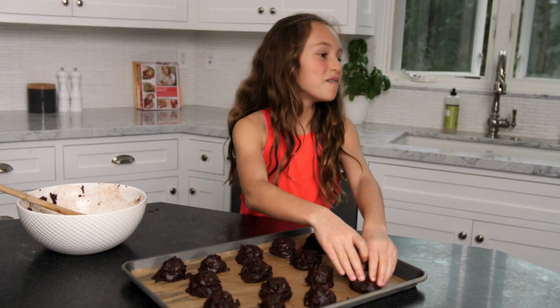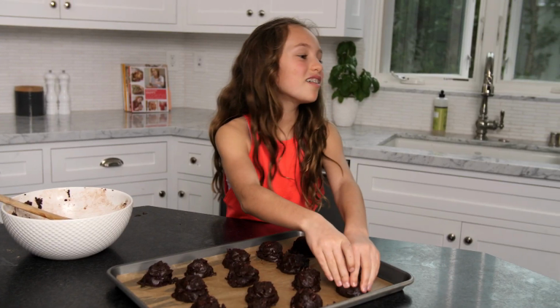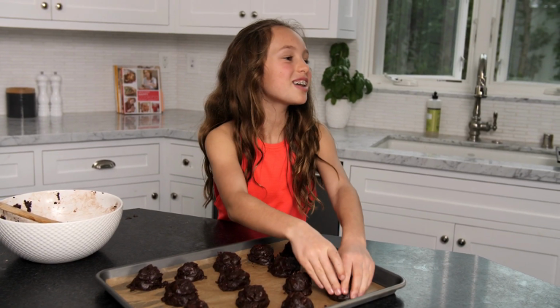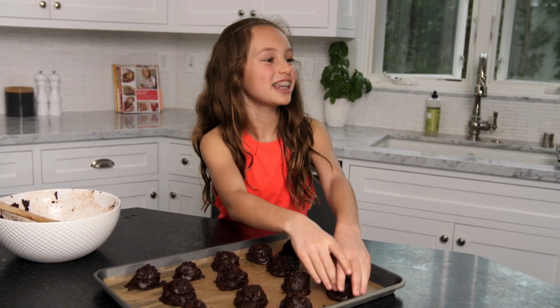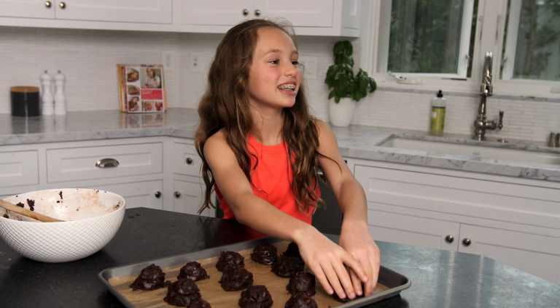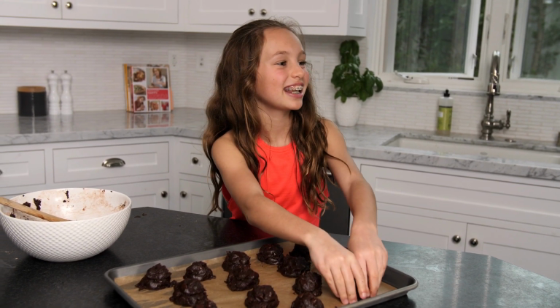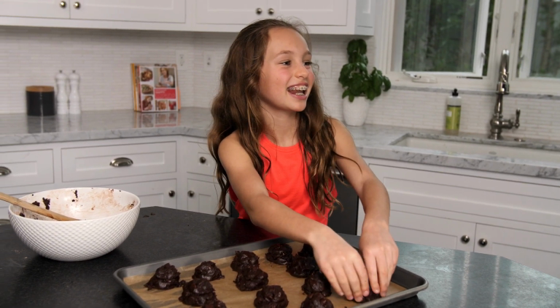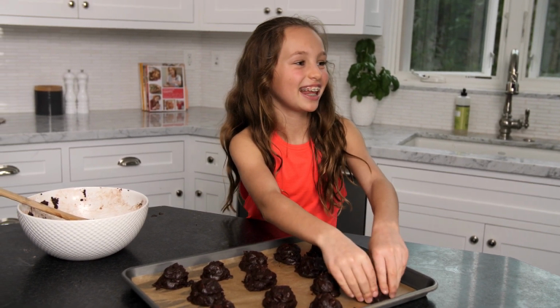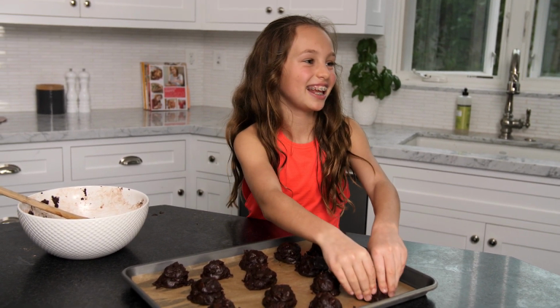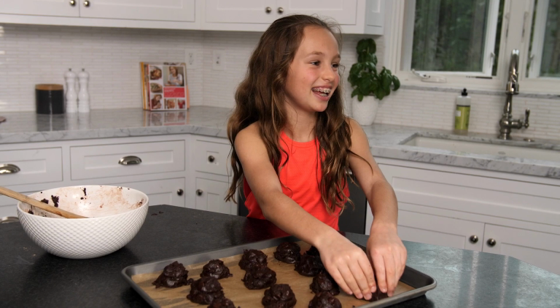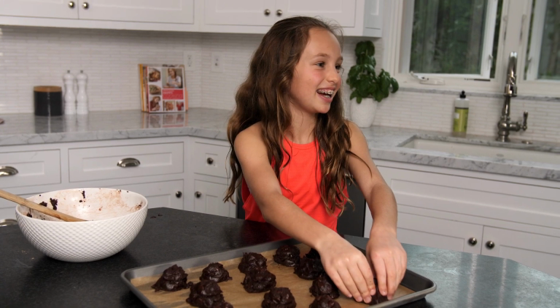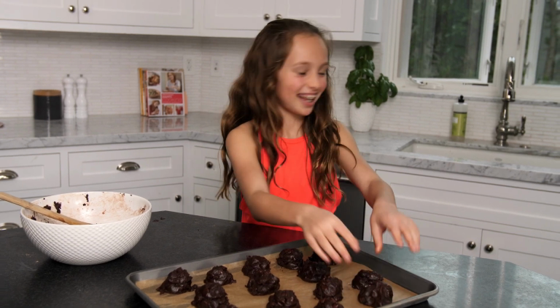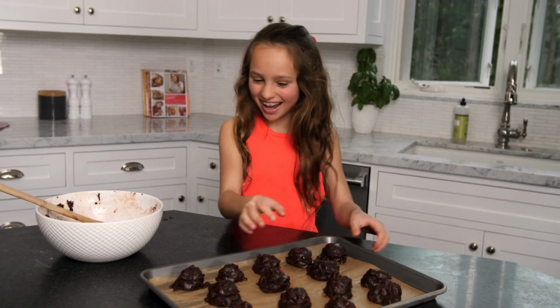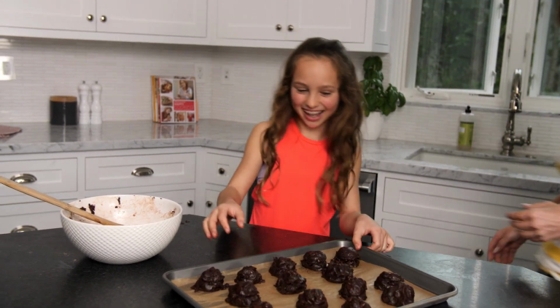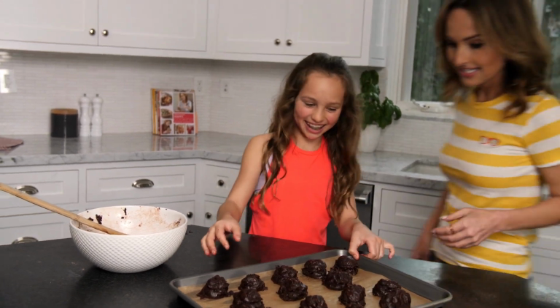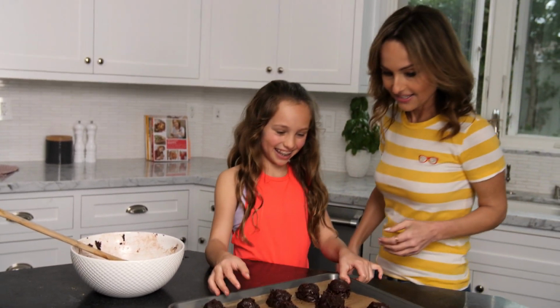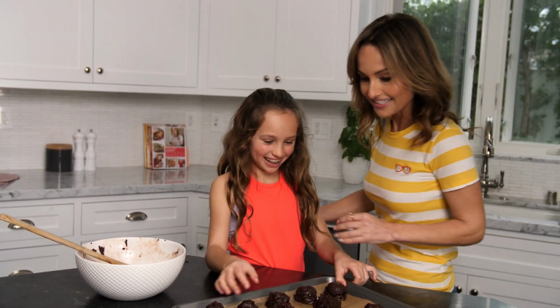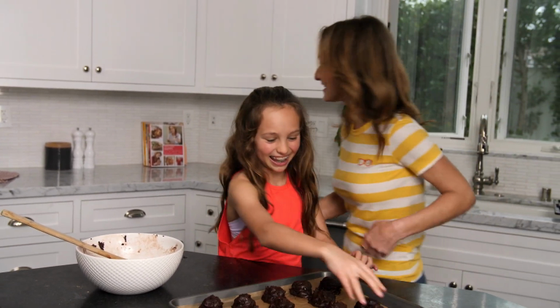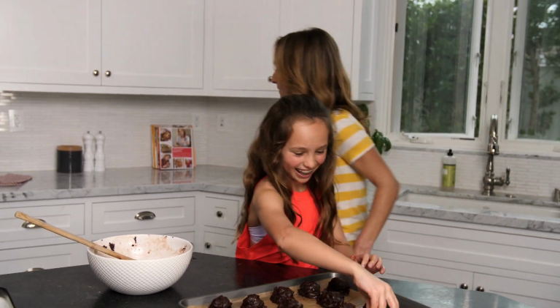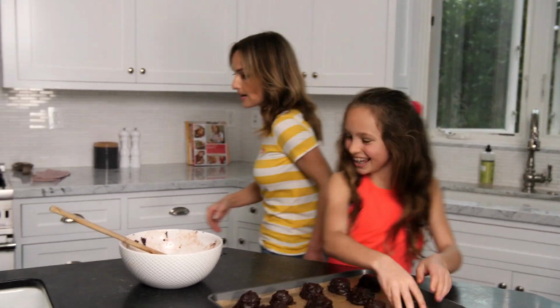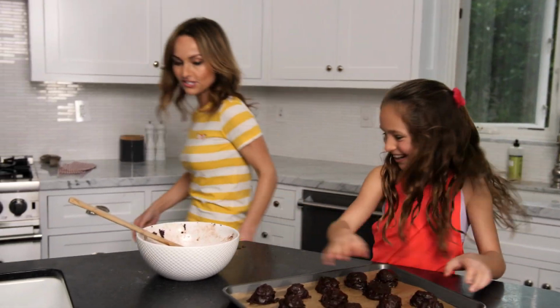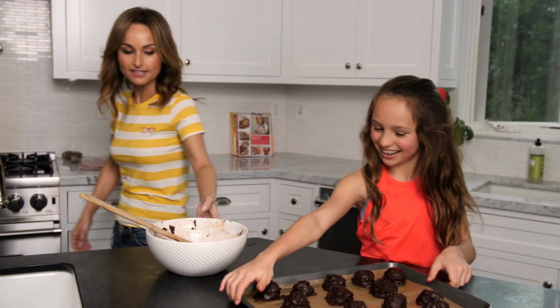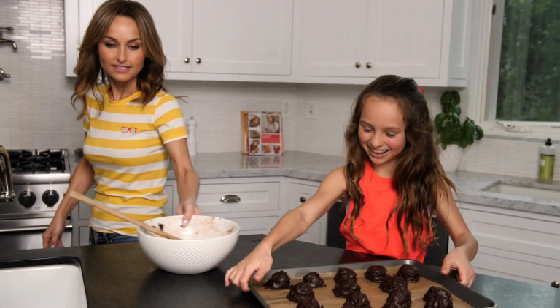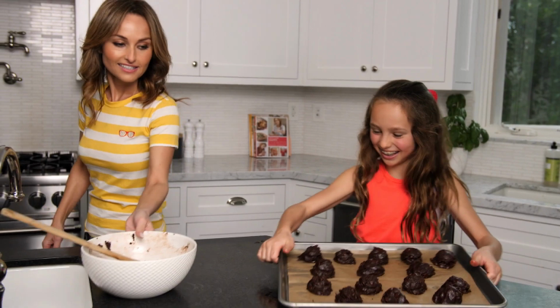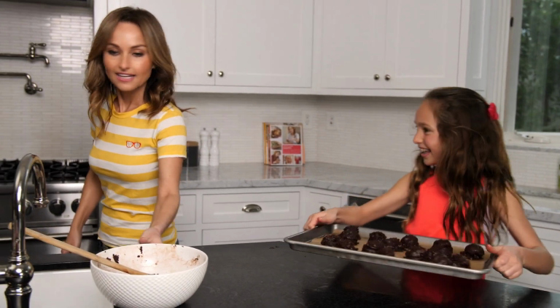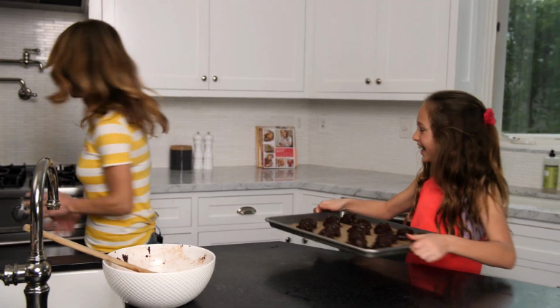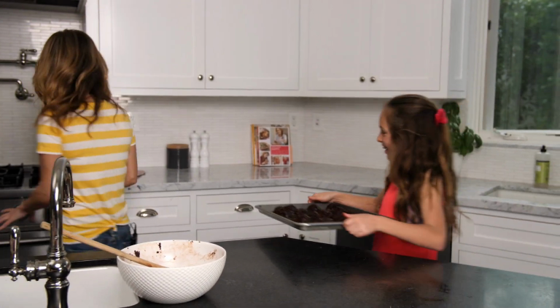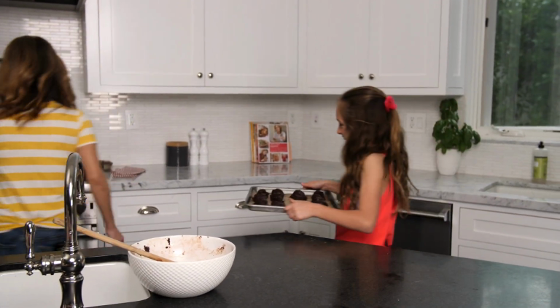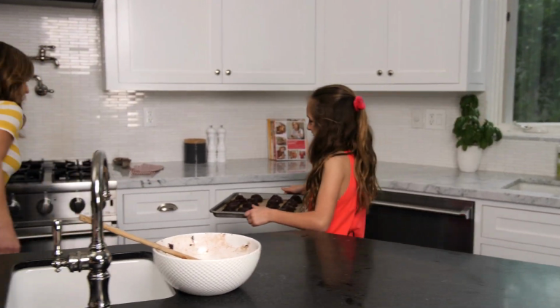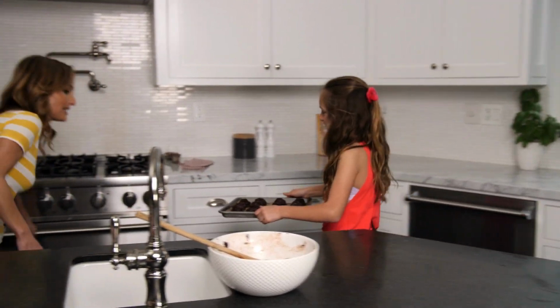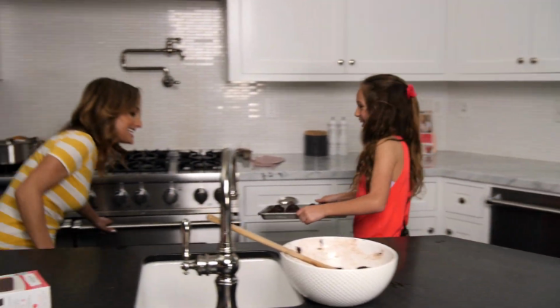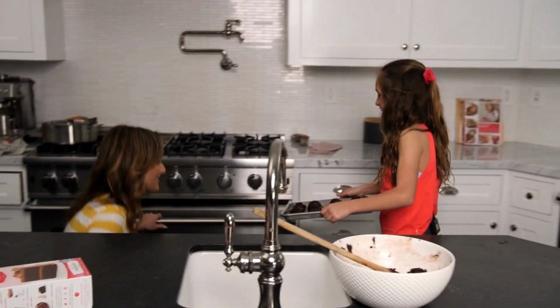Mom, I need your help with the oven. Okie dokie. Oh wow, they look good. Let's go. Grab this sheet pan and here we go — into the oven.